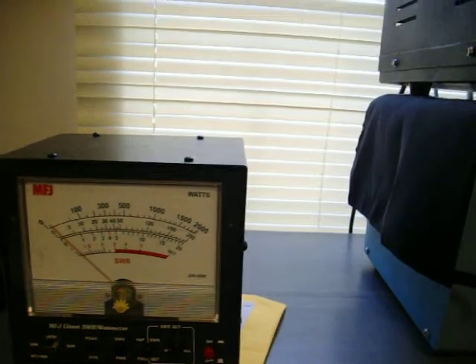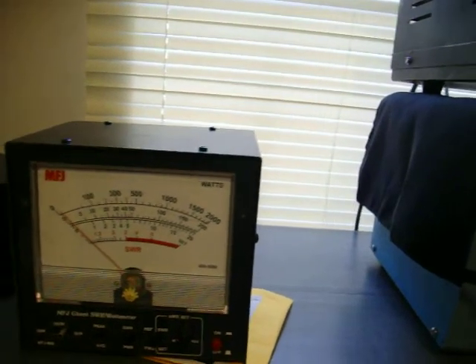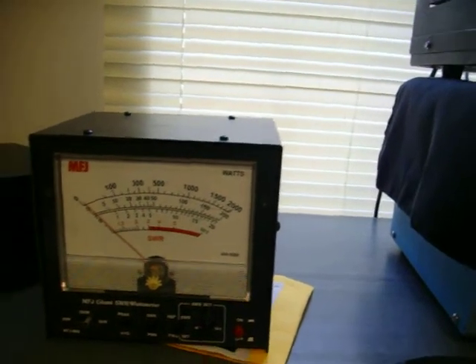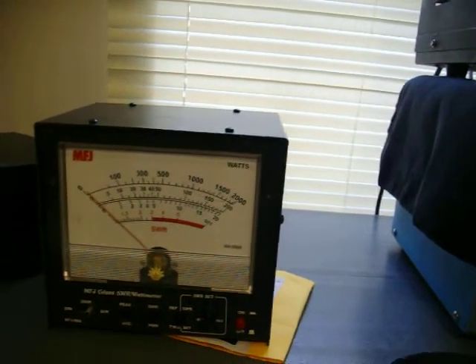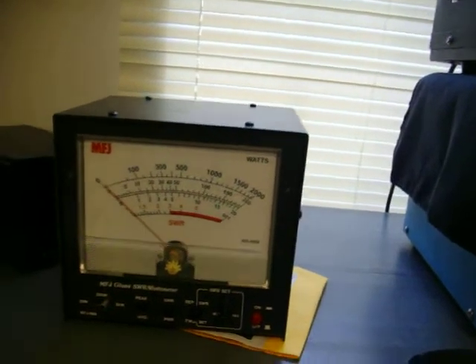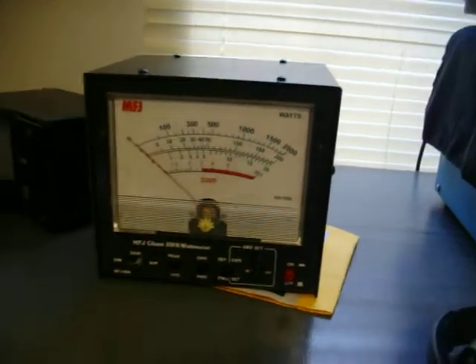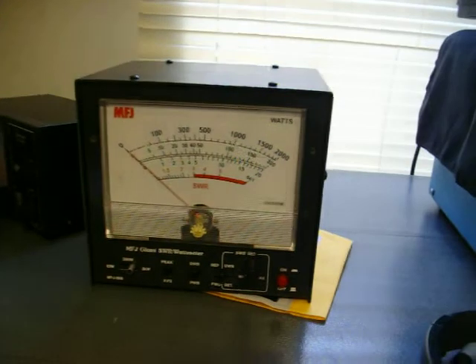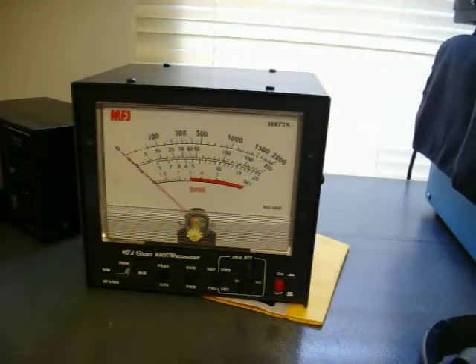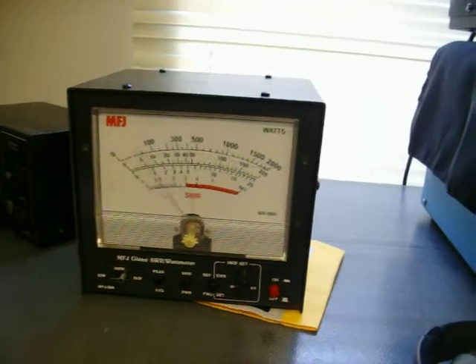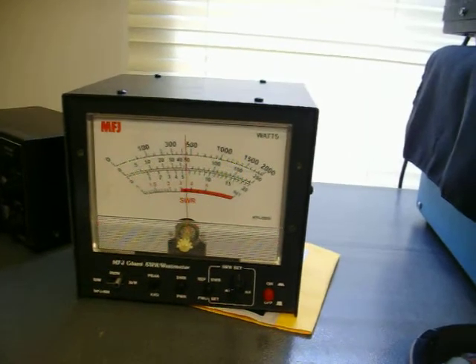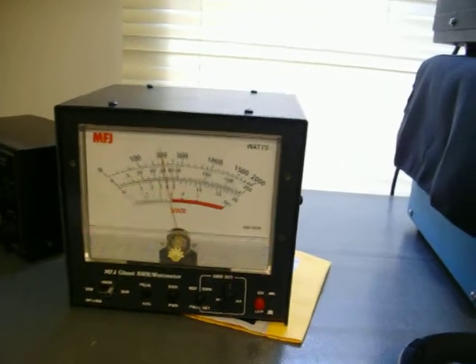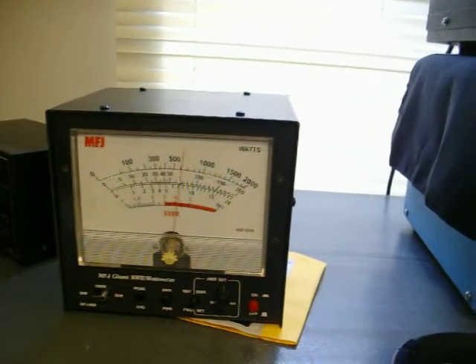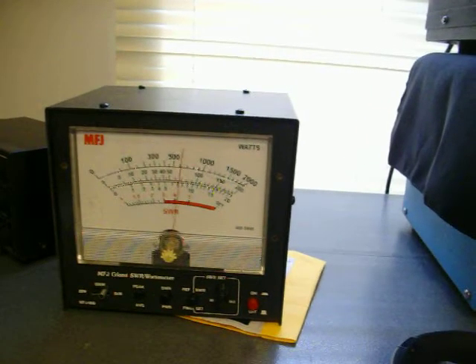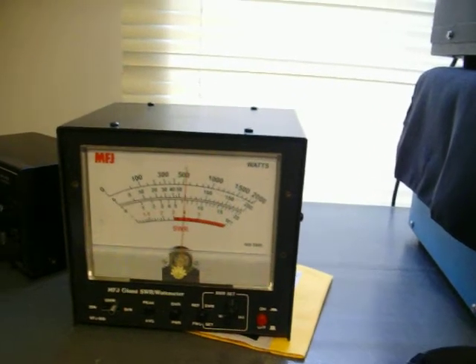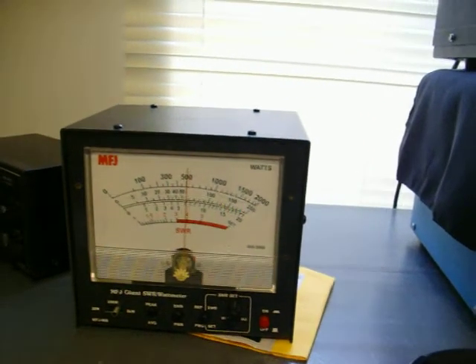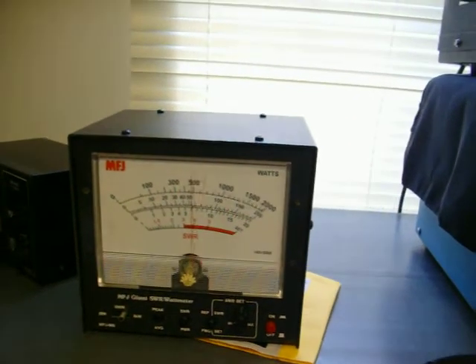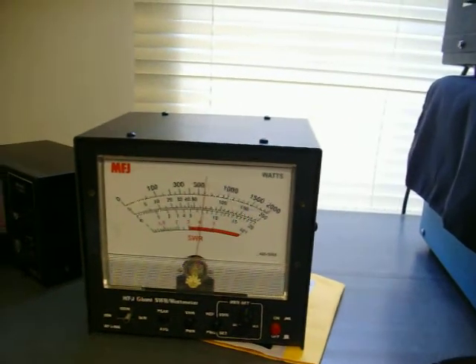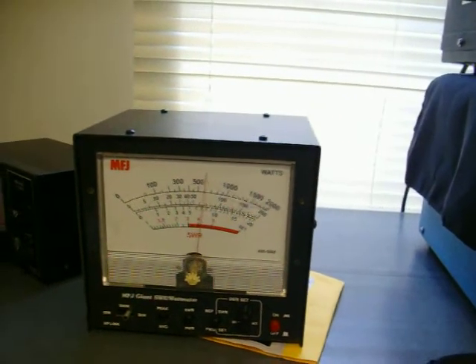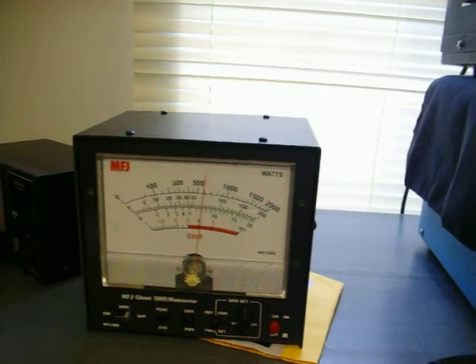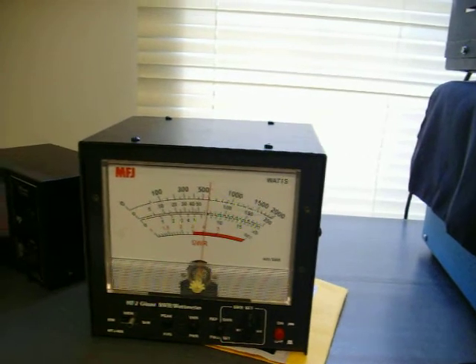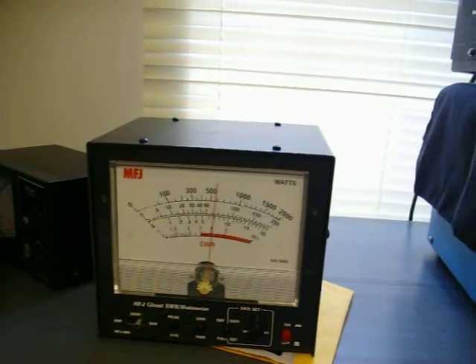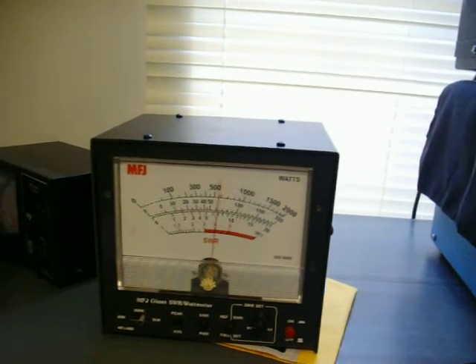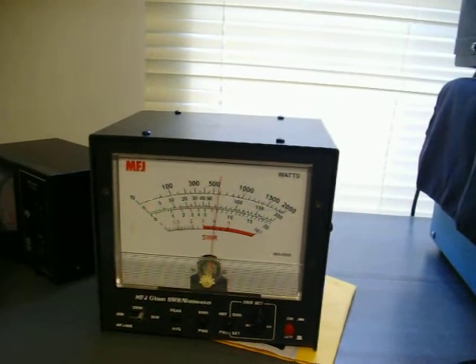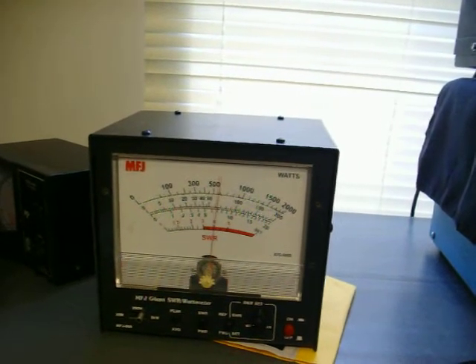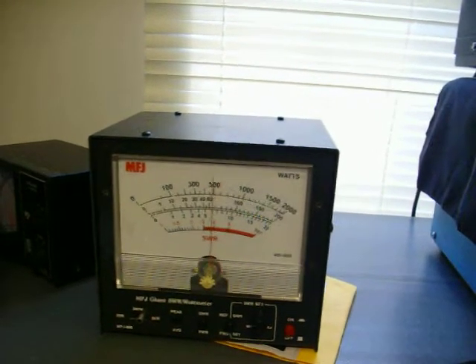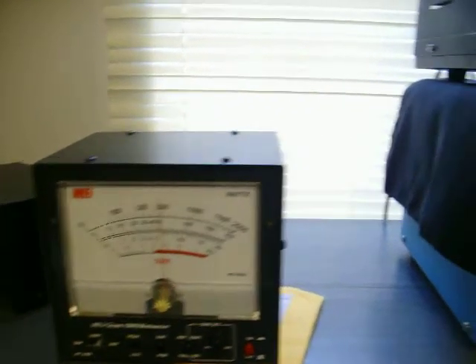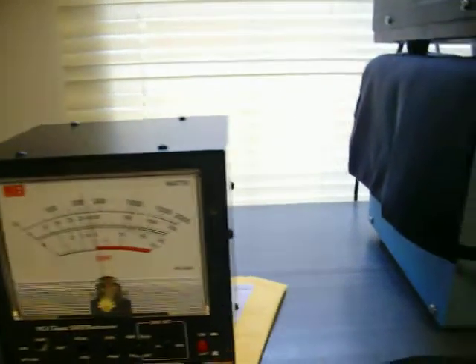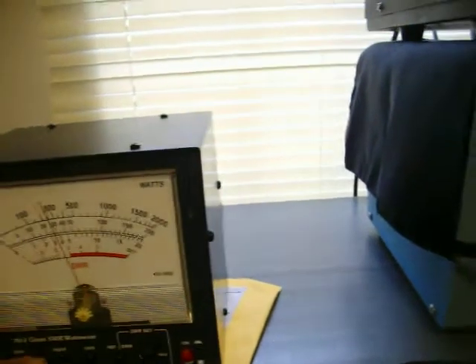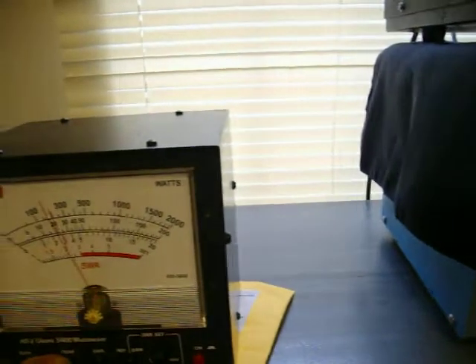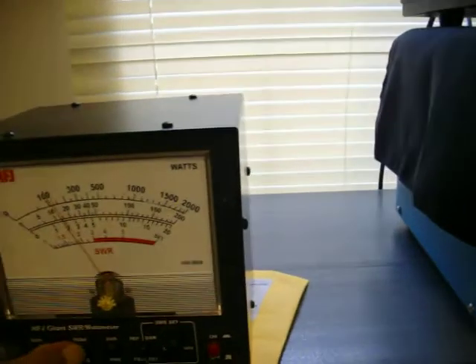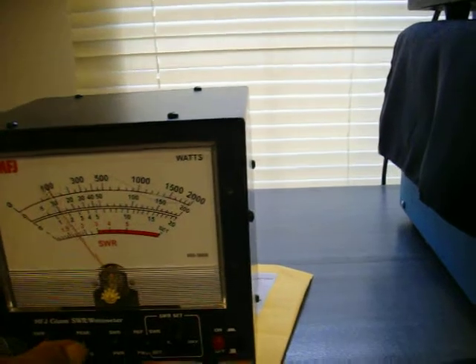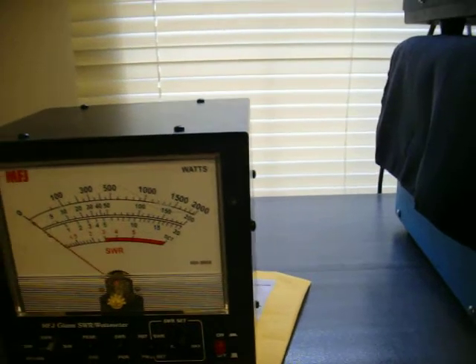This ain't the most accurate meter in the world, but it works. Hello testing, one, two, three, four, five. Test, test, testing. And it's peaking average.